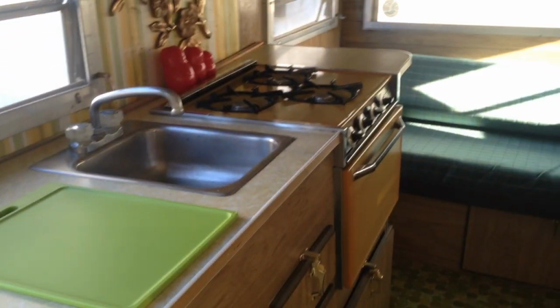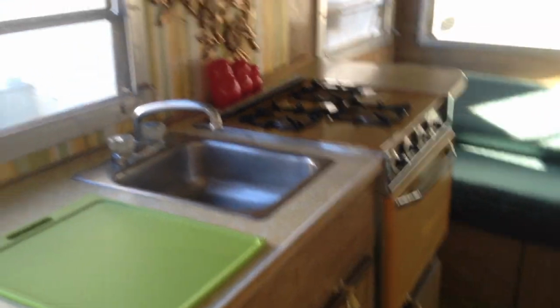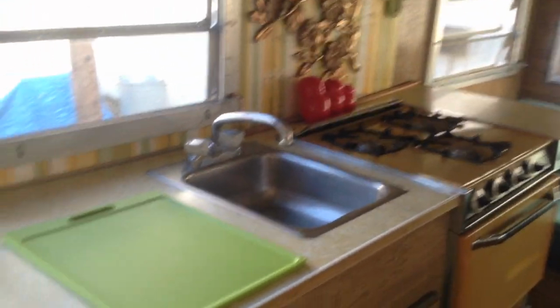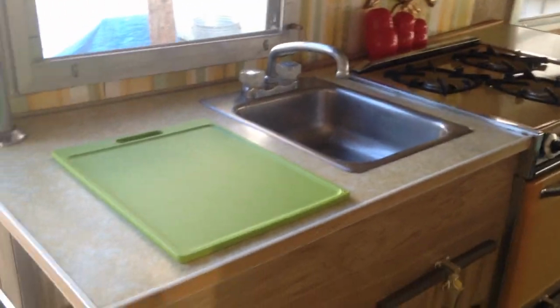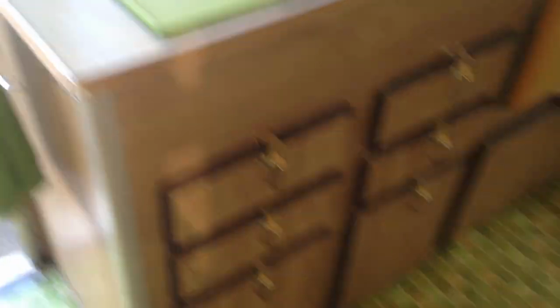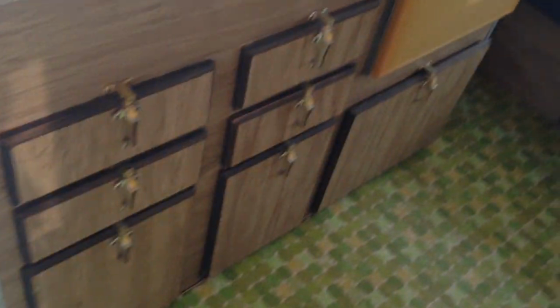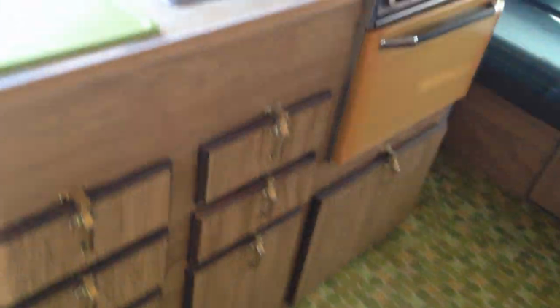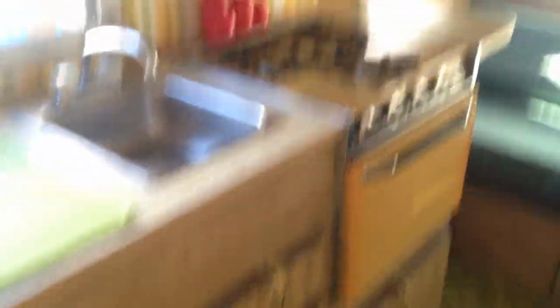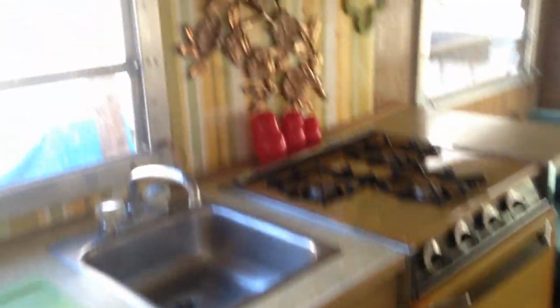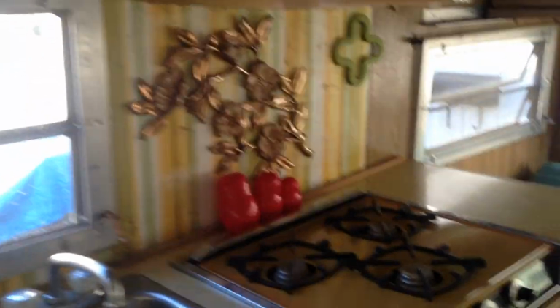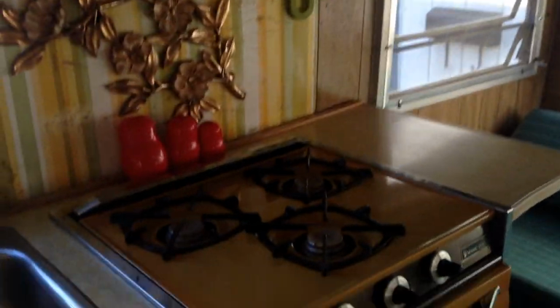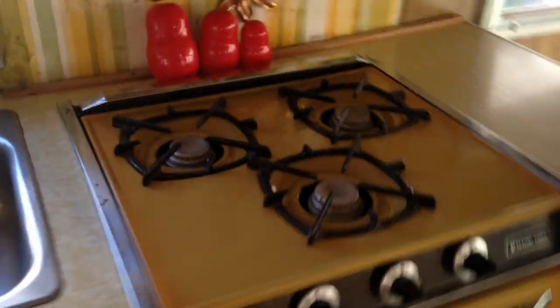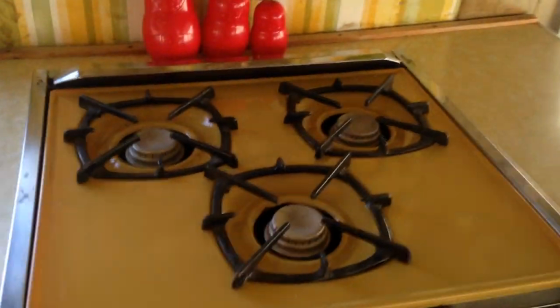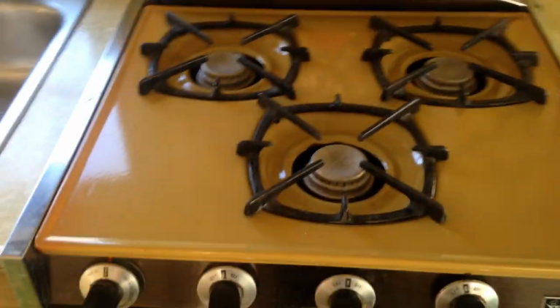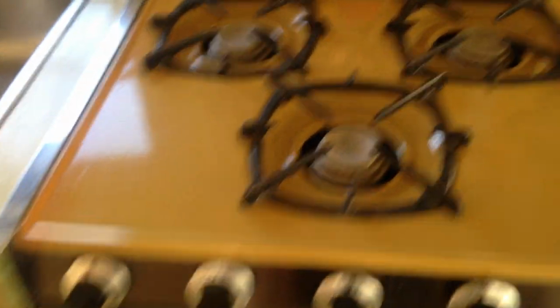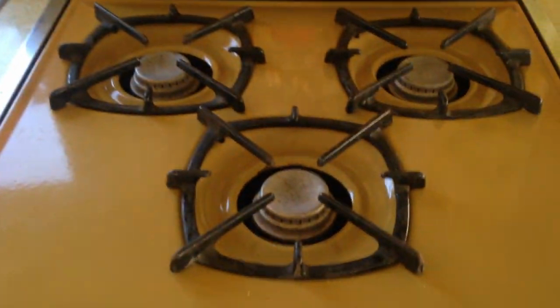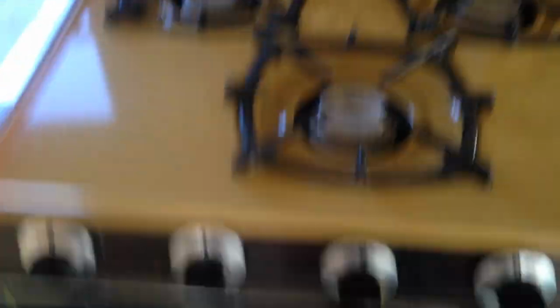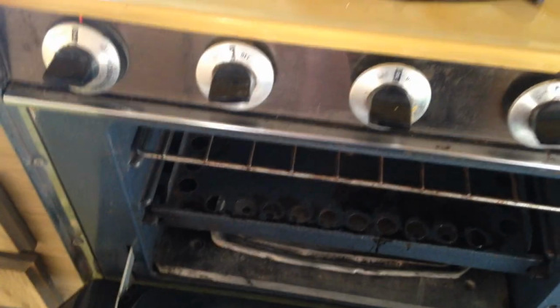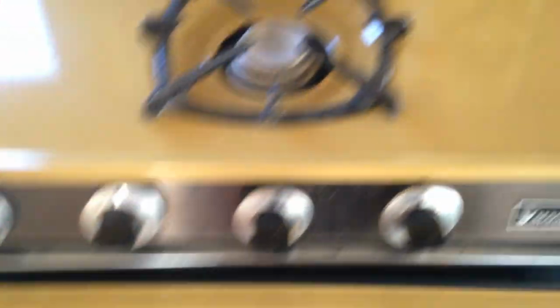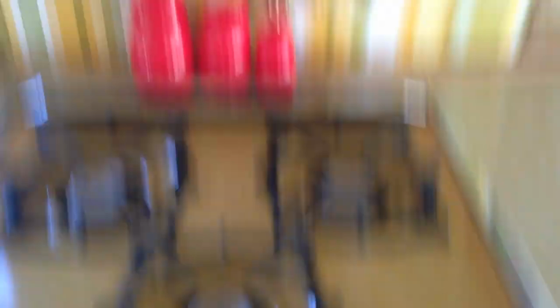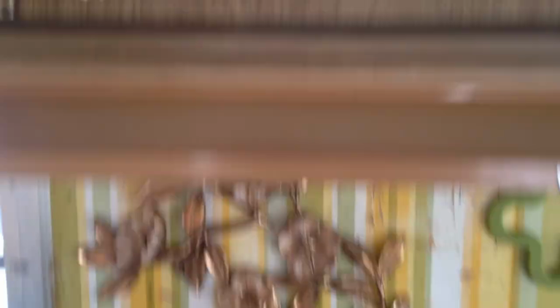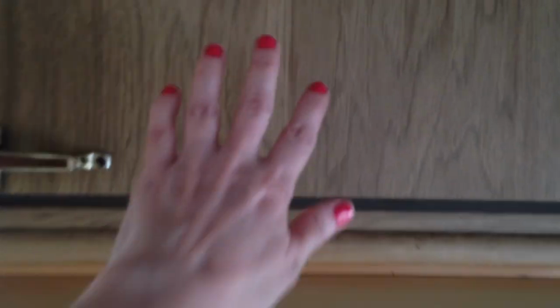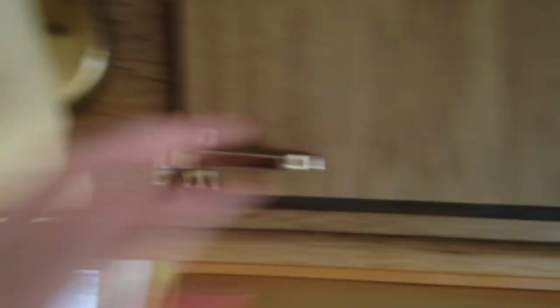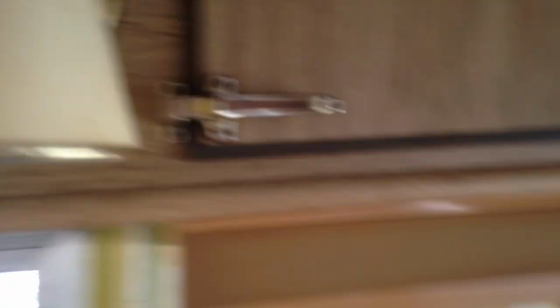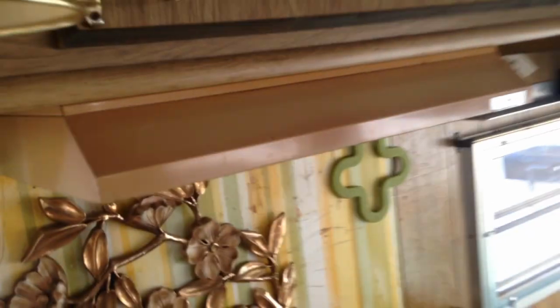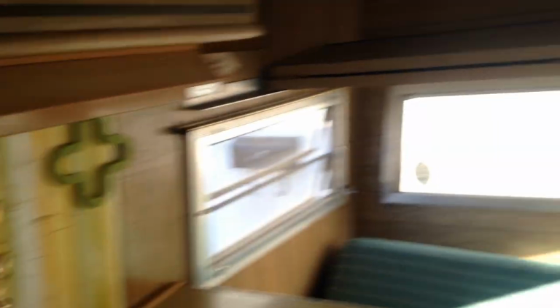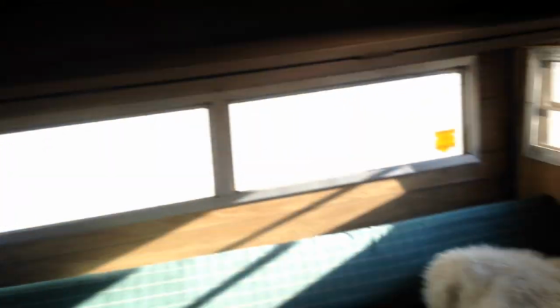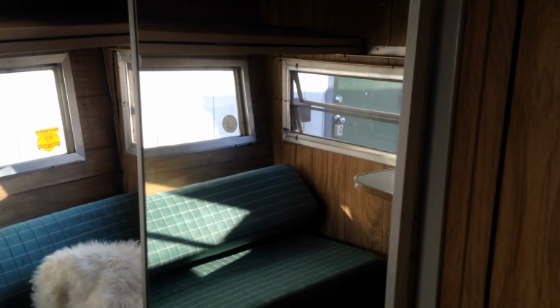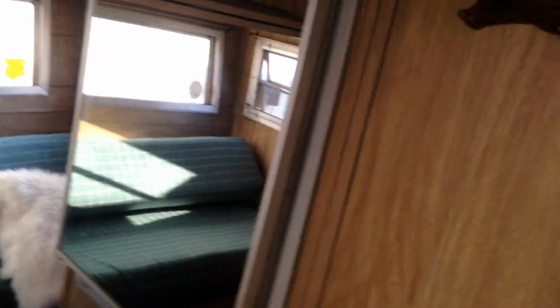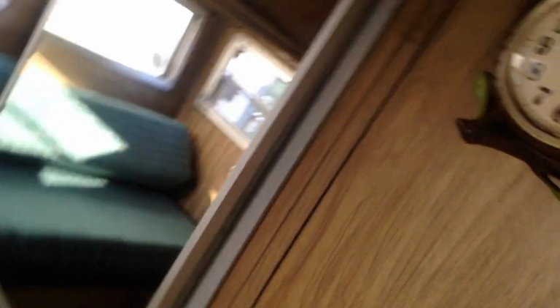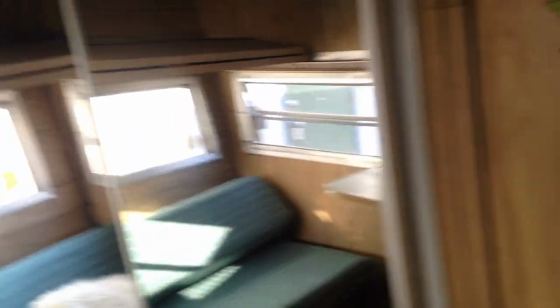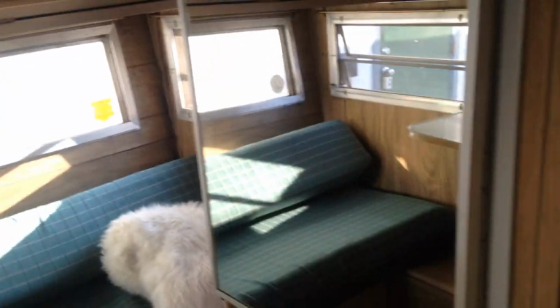Got a sink. Lots of cabinet space. Three-burner stove. Oven. Lots of storage. Lights. Refrigerator.